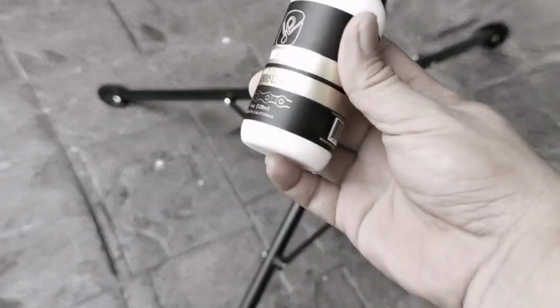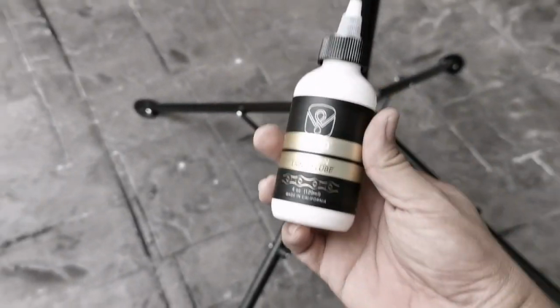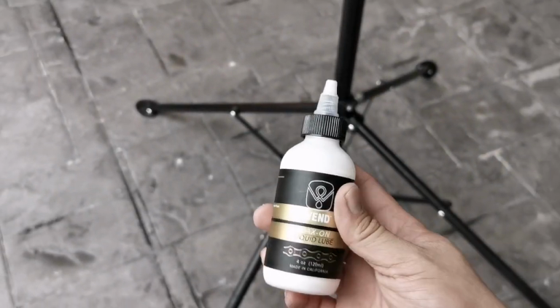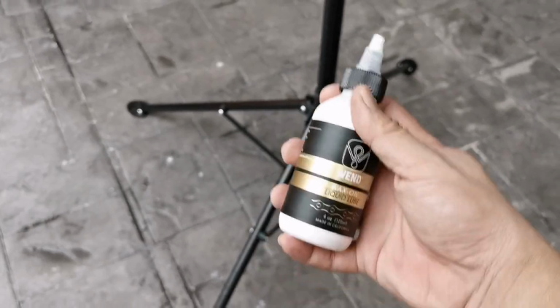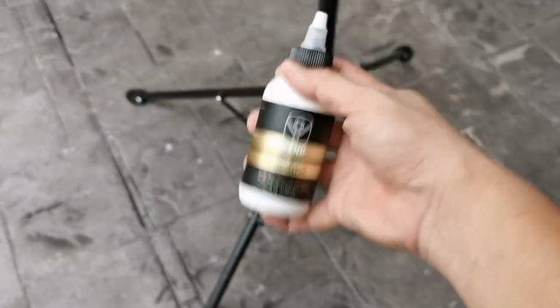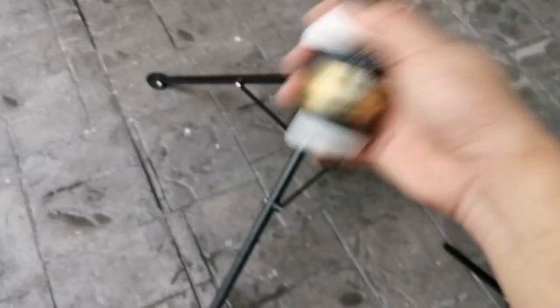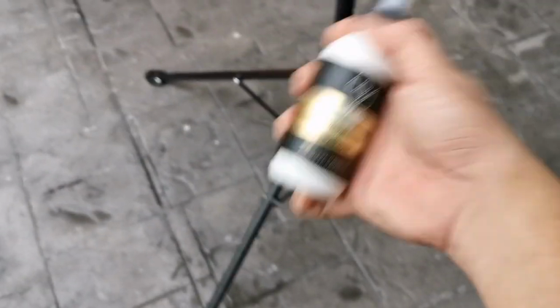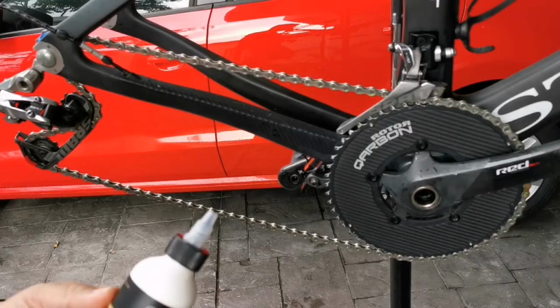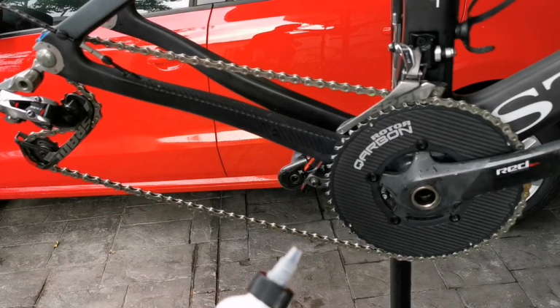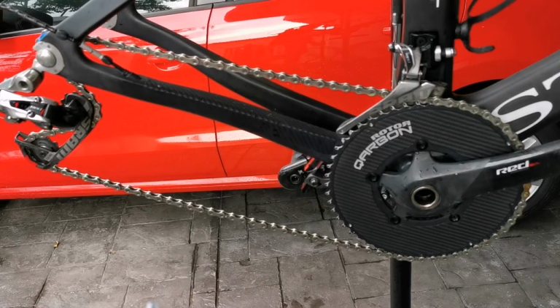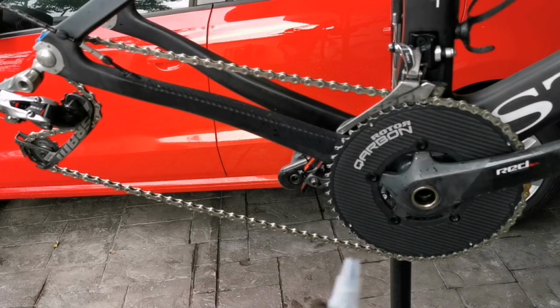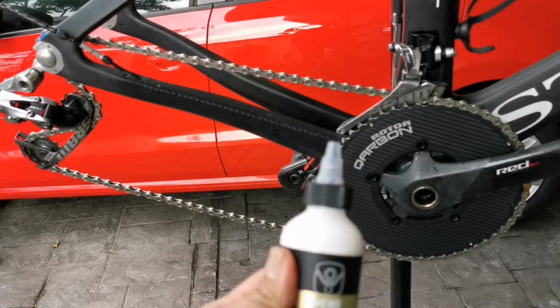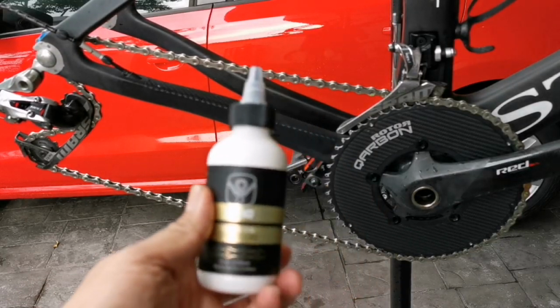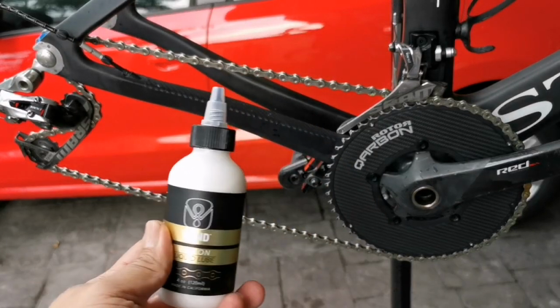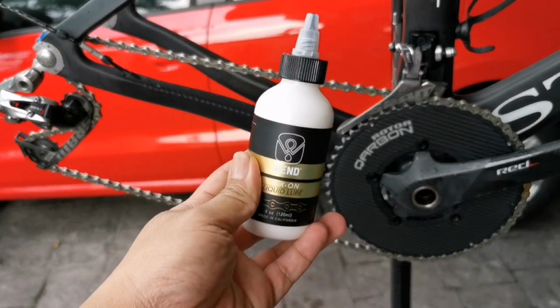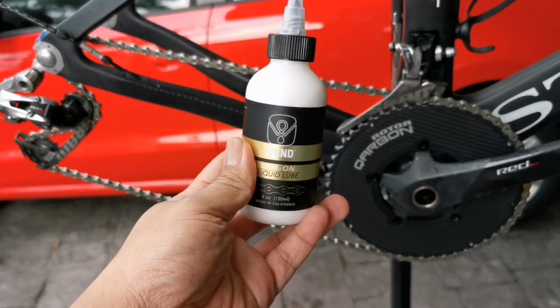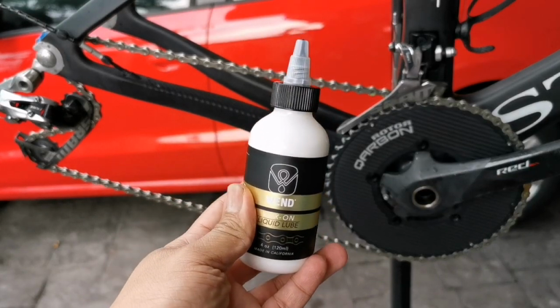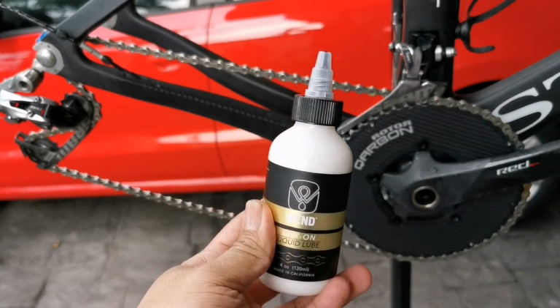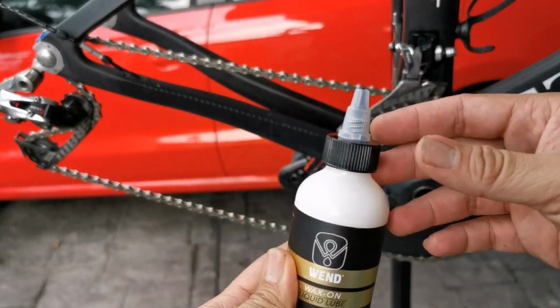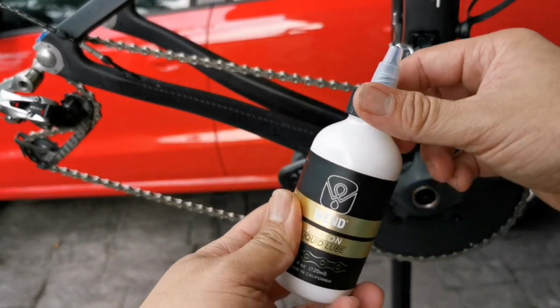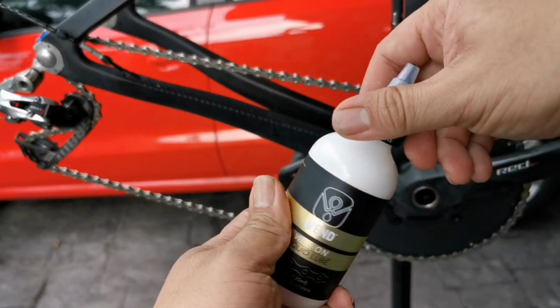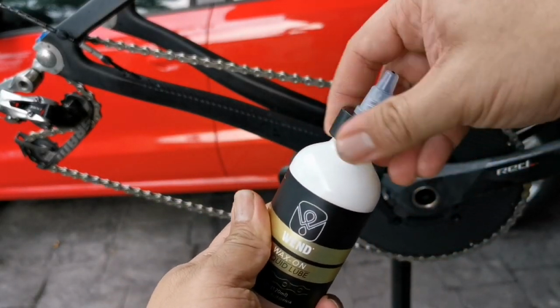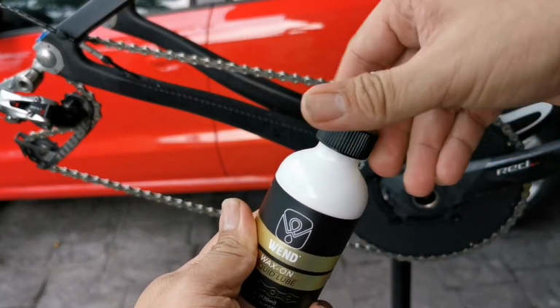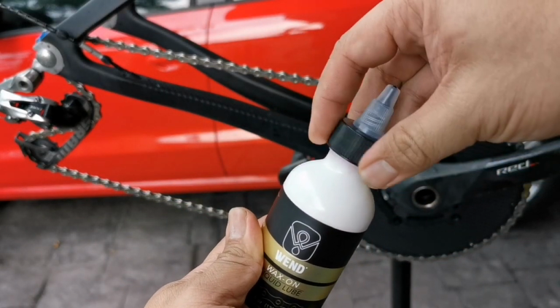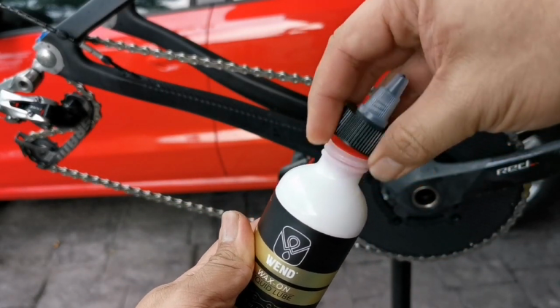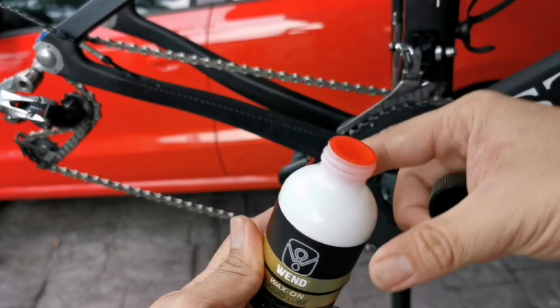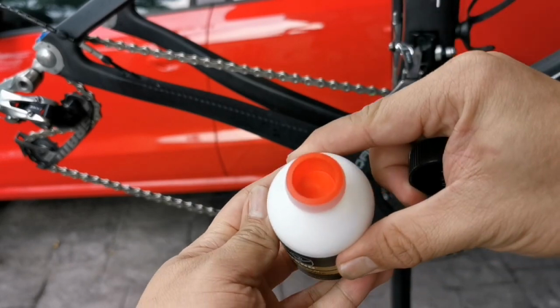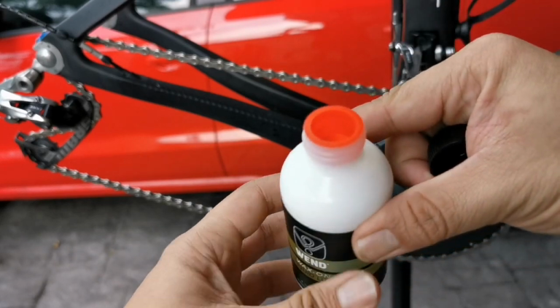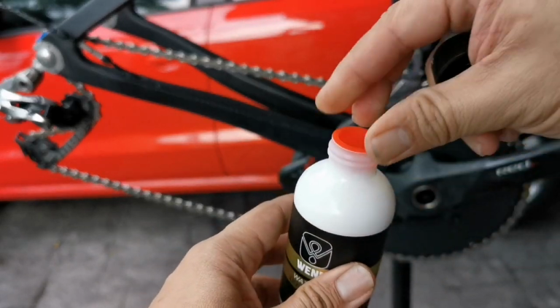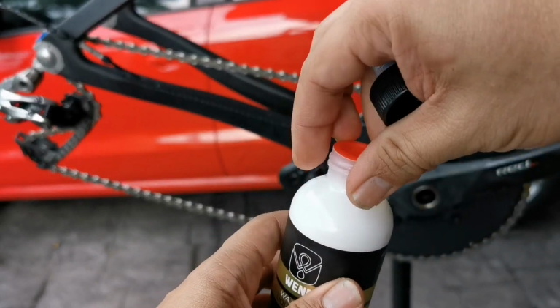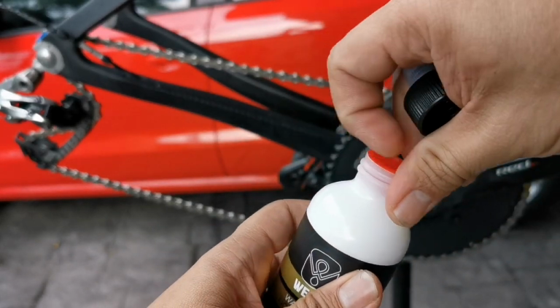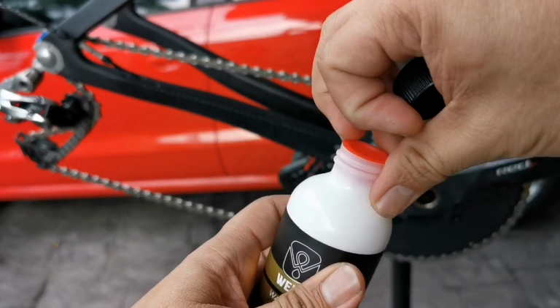Before you lubricate, always shake it first — give it a good shake. Let me show you the bottle itself. This is the bottle when you get it new. There's actually a red cap here you need to remove, so I pop it out.